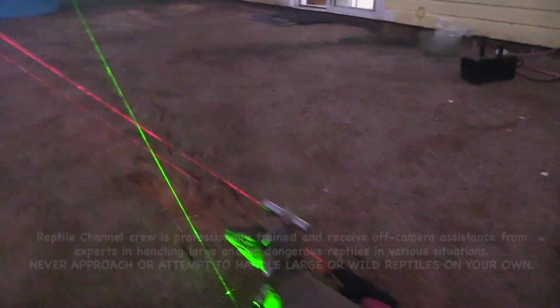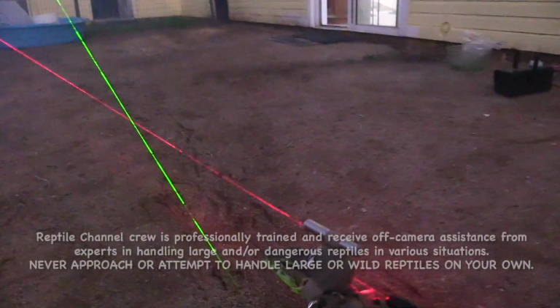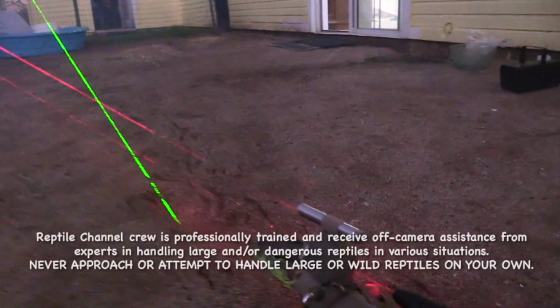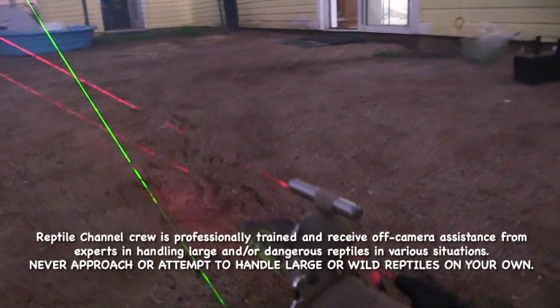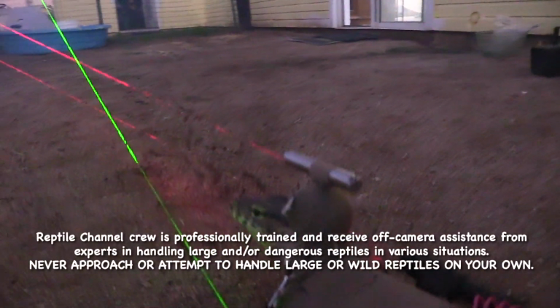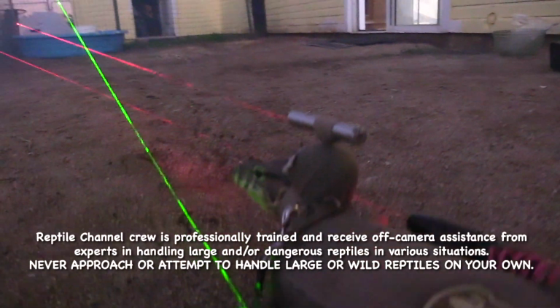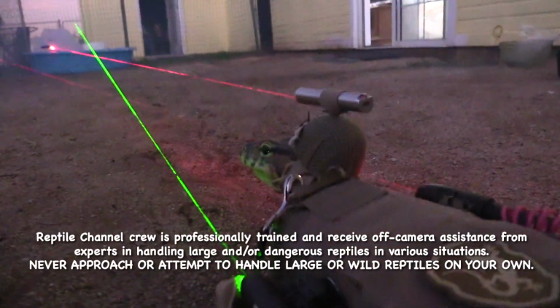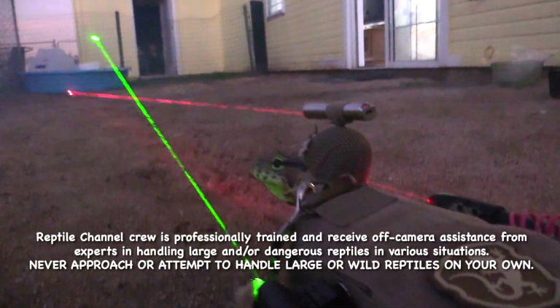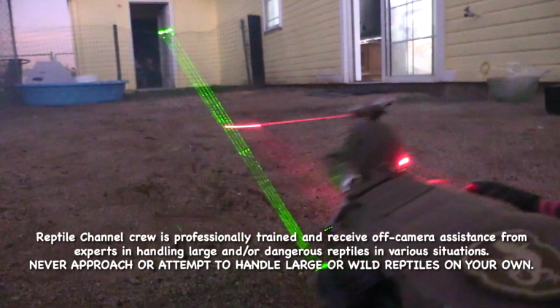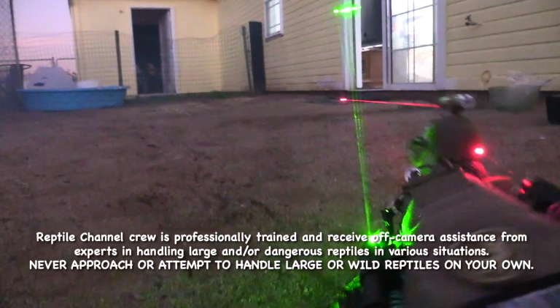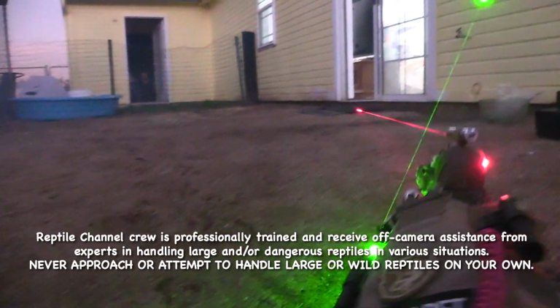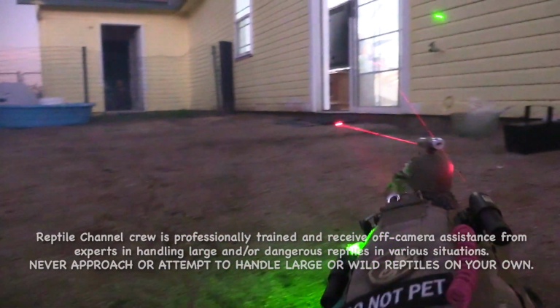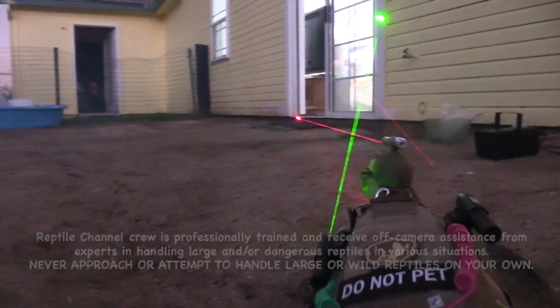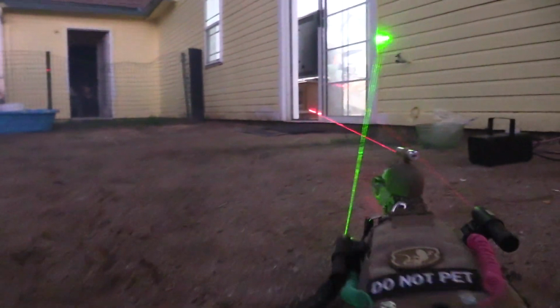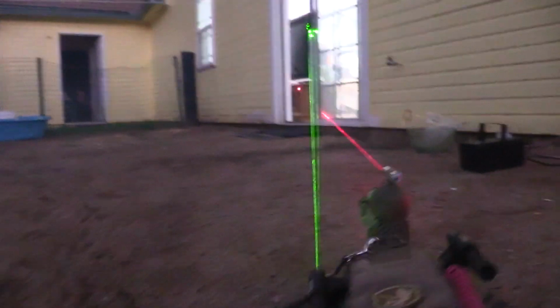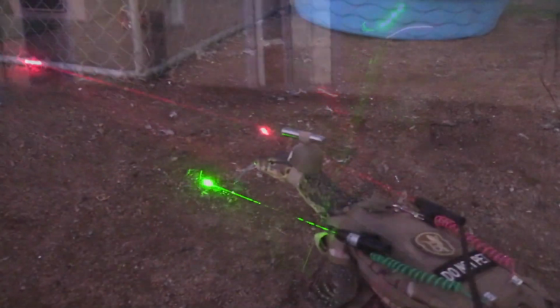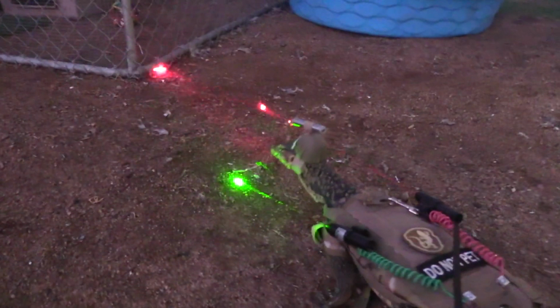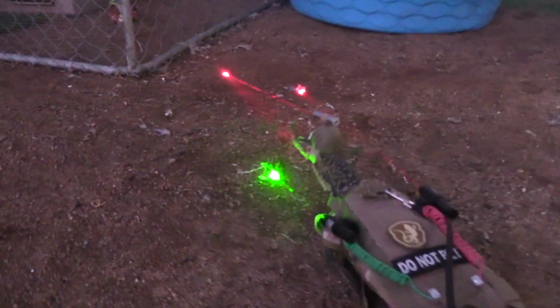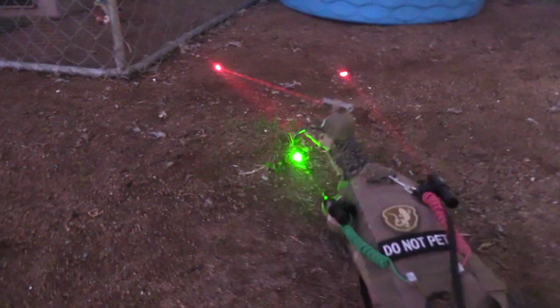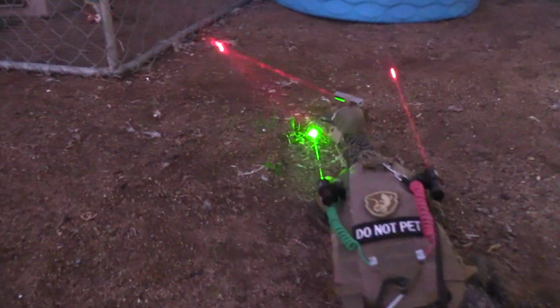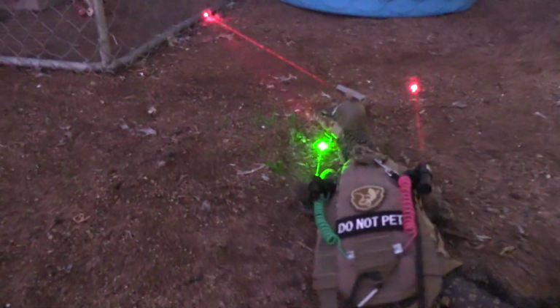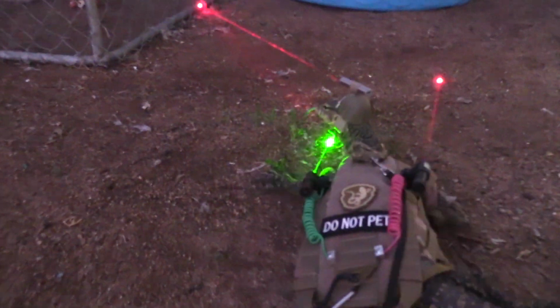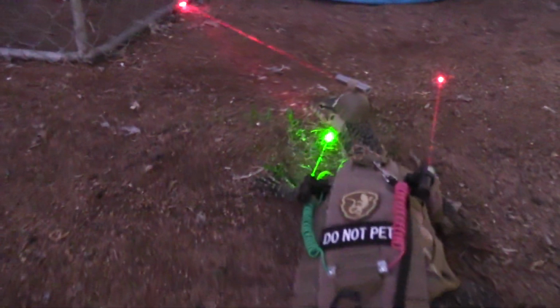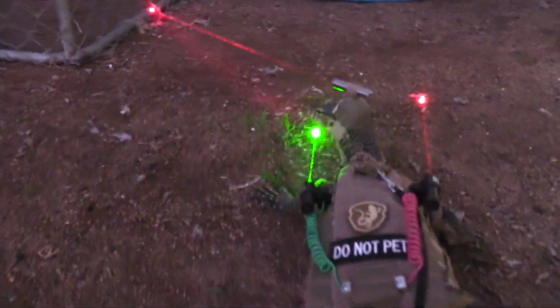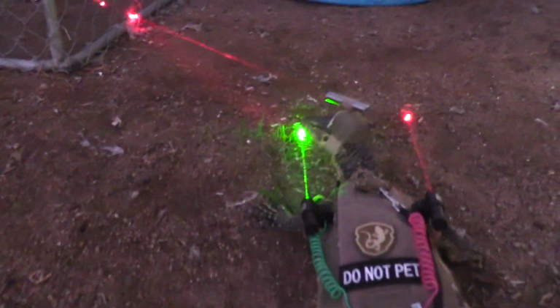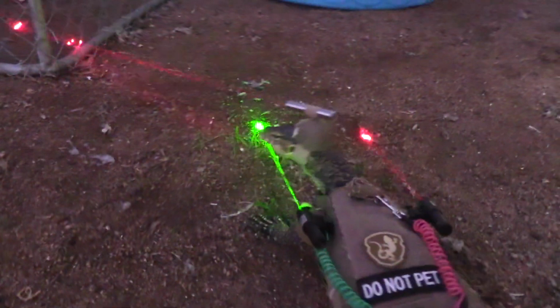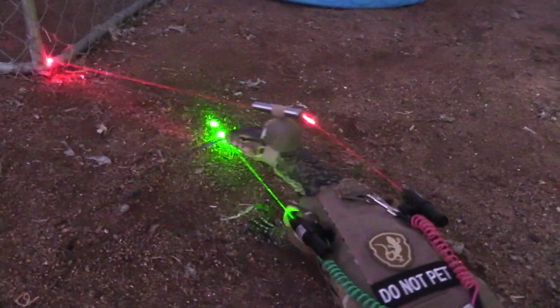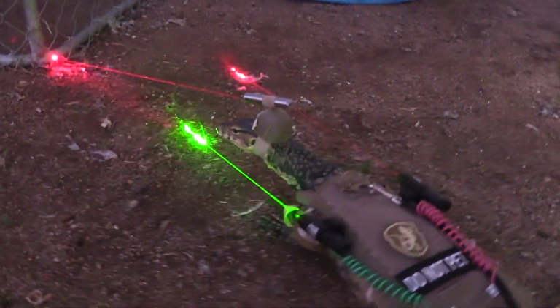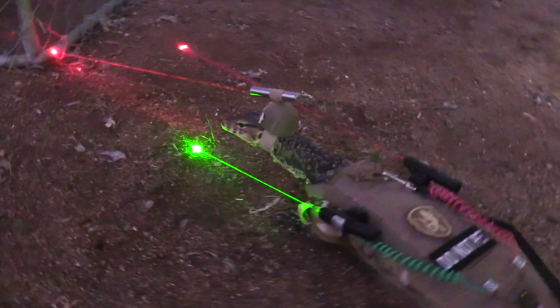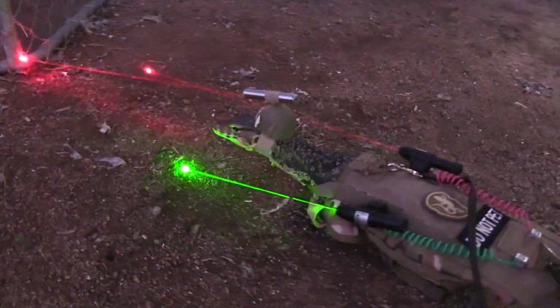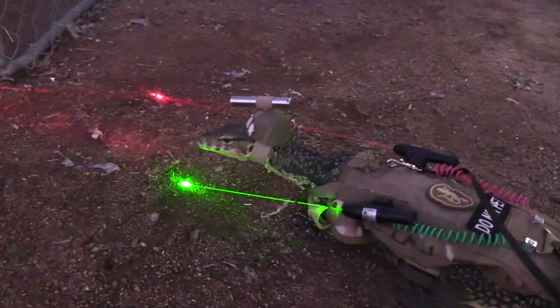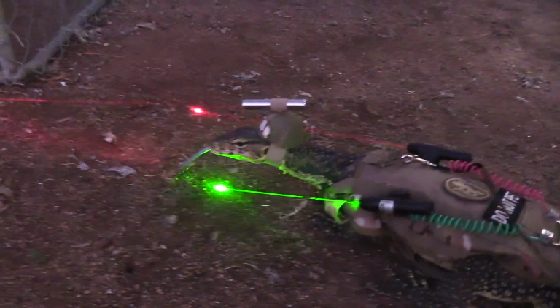Shhh! The lizard is hunting! I'm keeping my voice down so I don't bother the high-tech predator in his quest to locate prey.